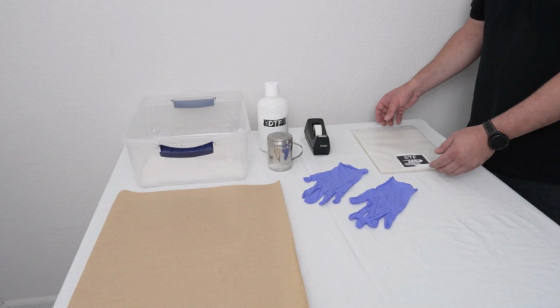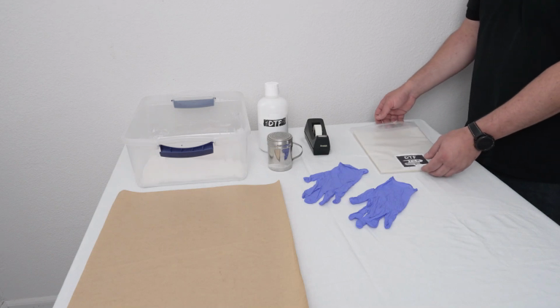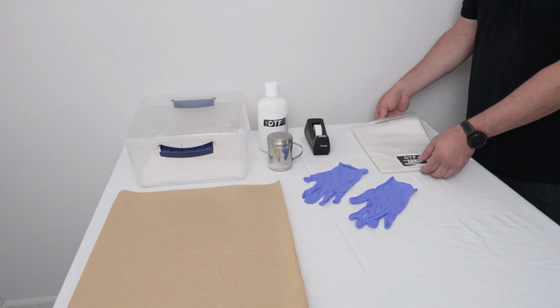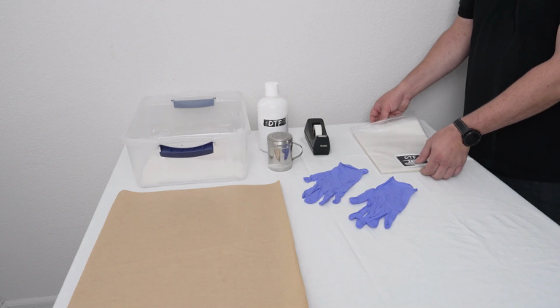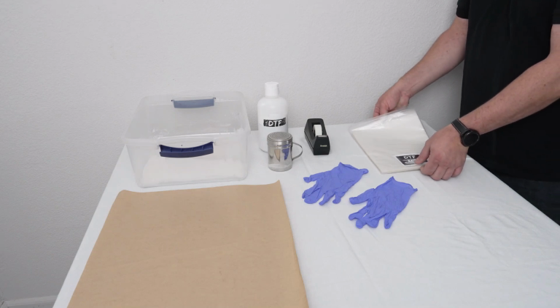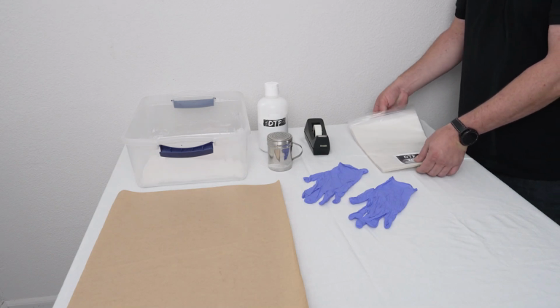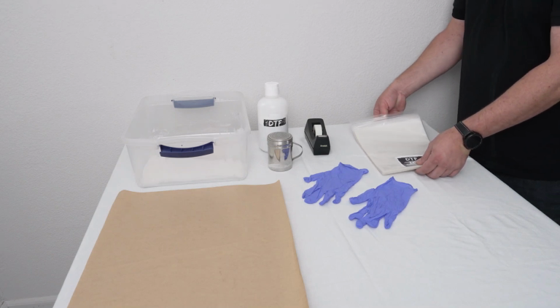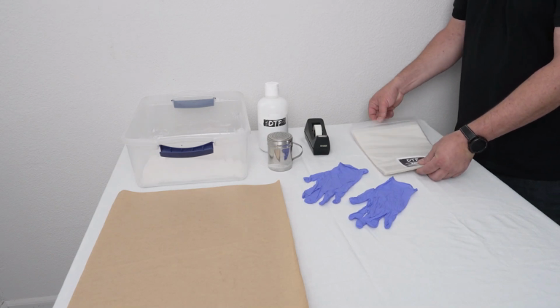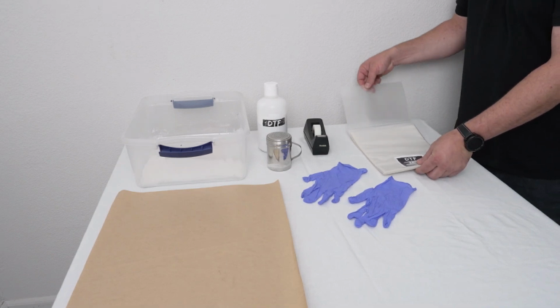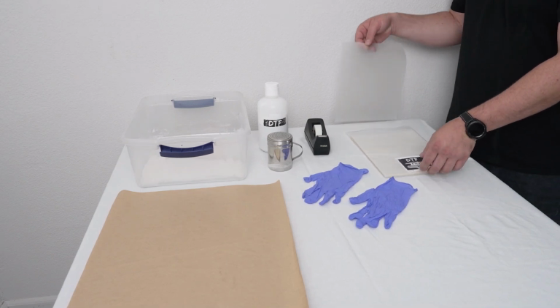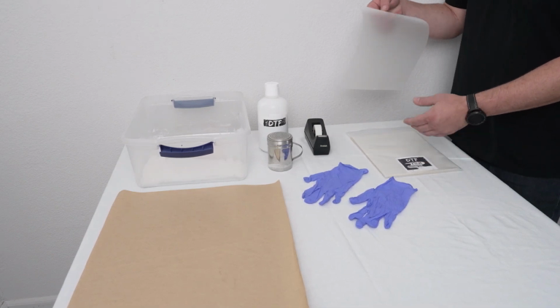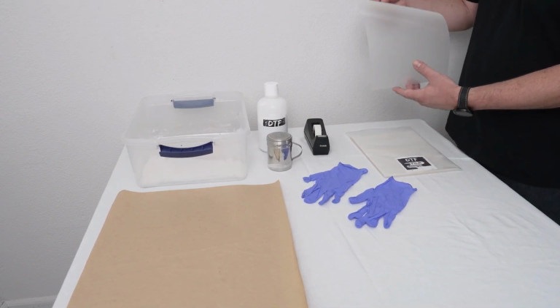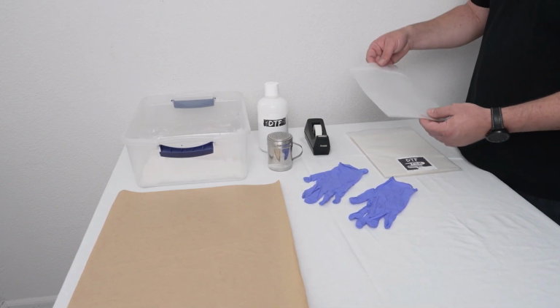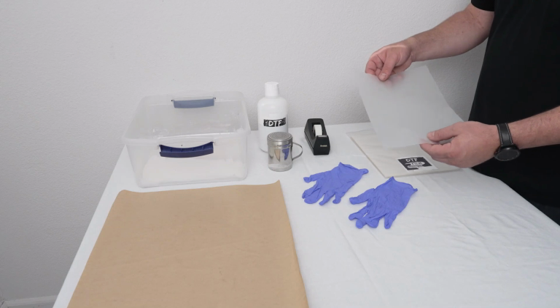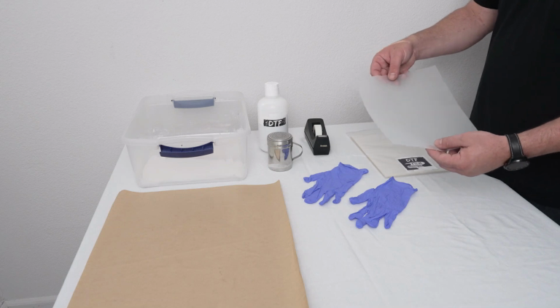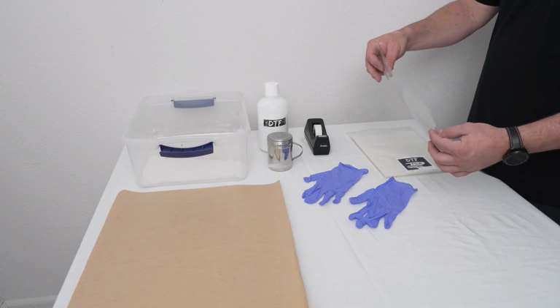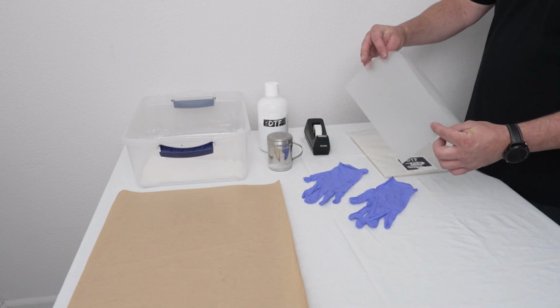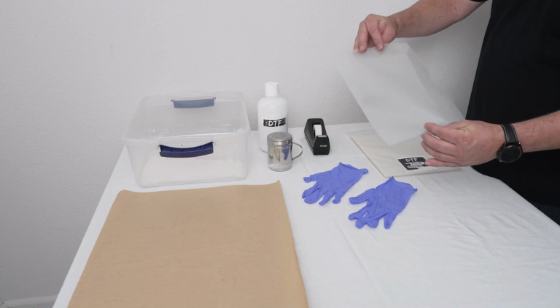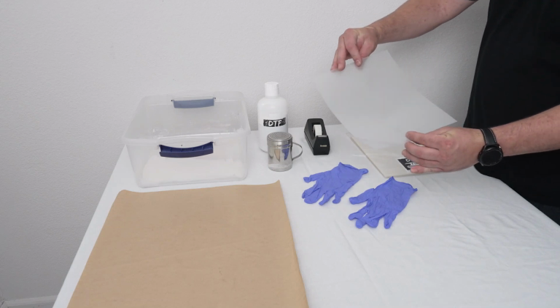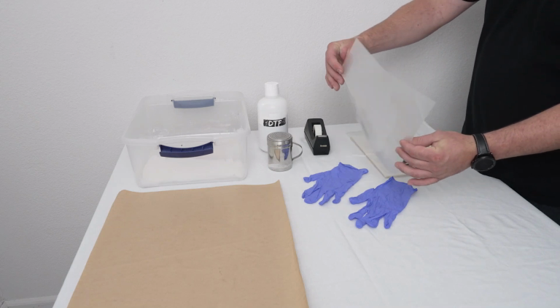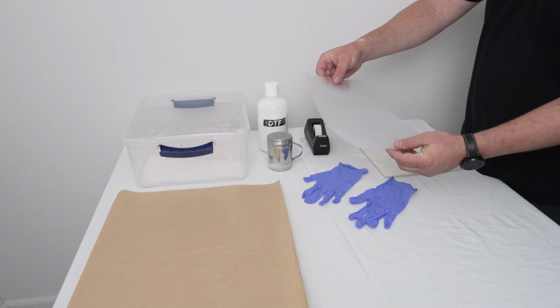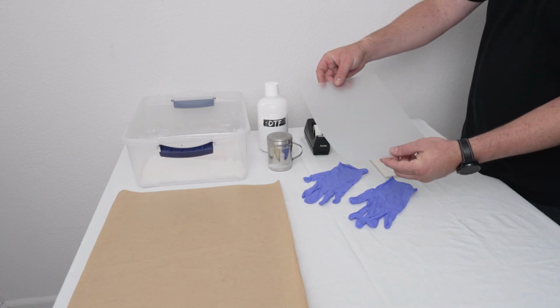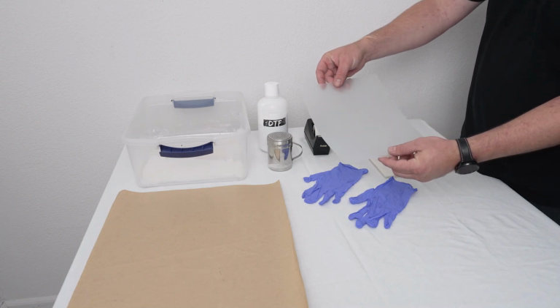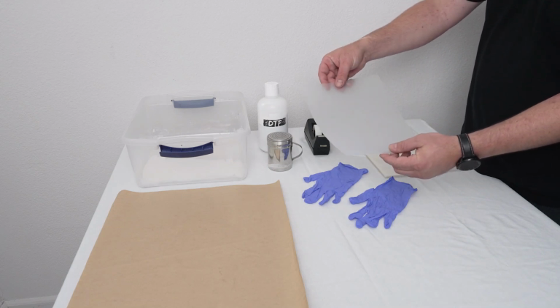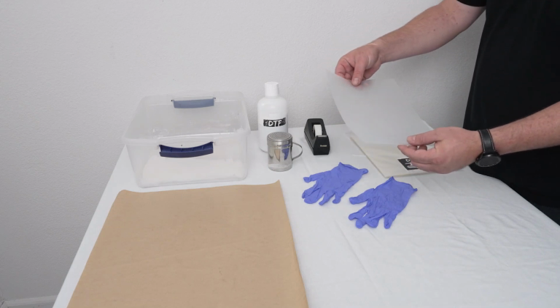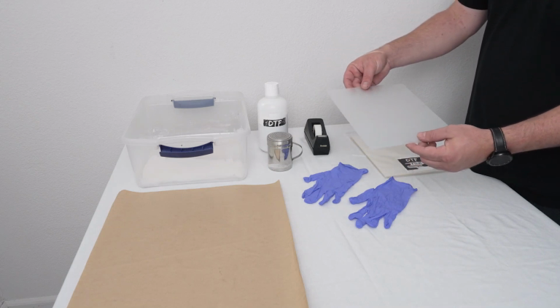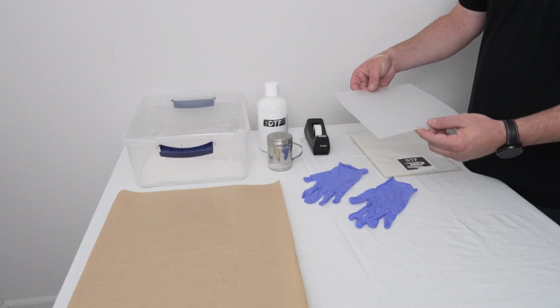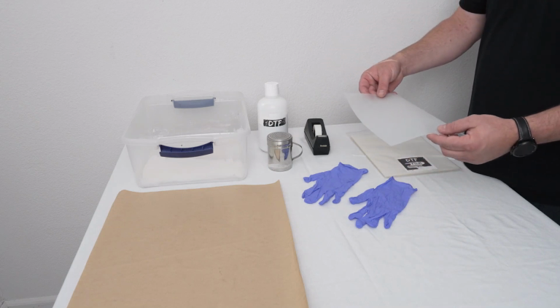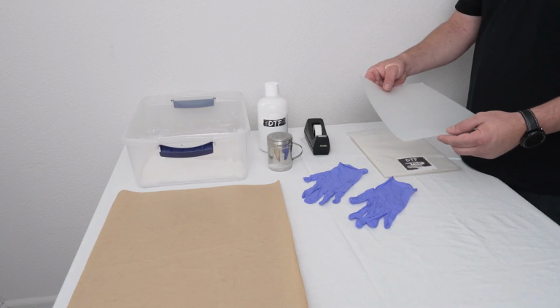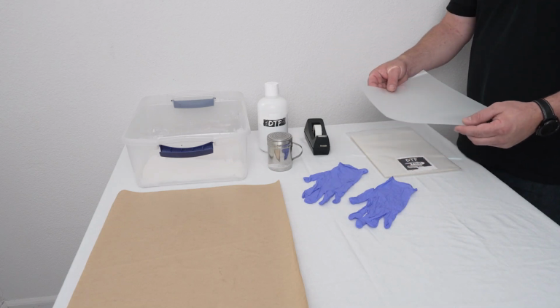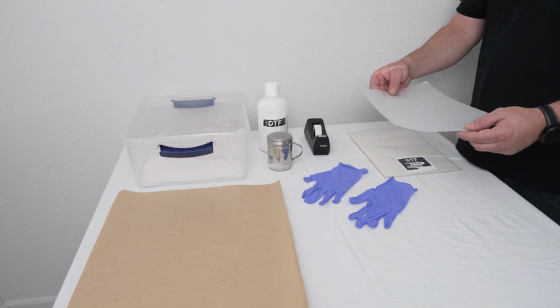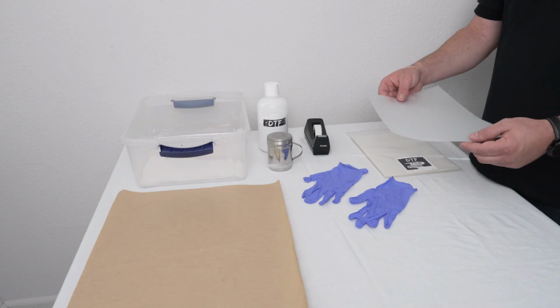We'll go ahead and take a piece of film out here. When we're printing on the film, there are two sides — one's glossy, one's matte. When we're printing on this, it's going to be matte side up.